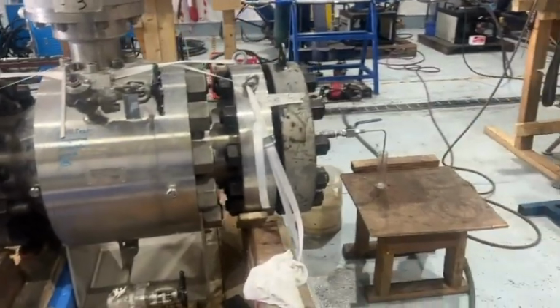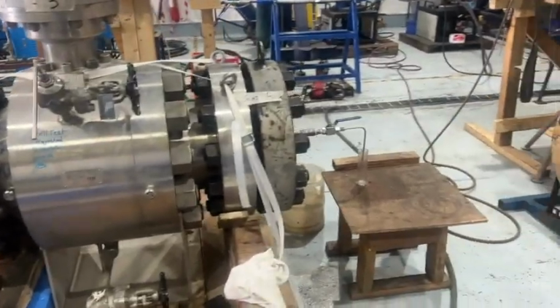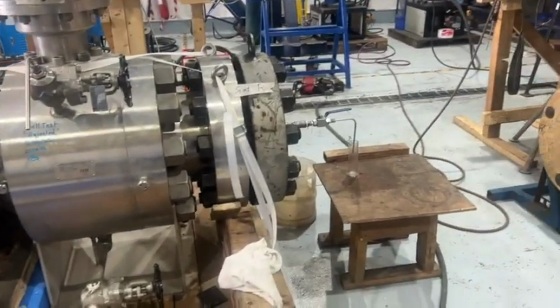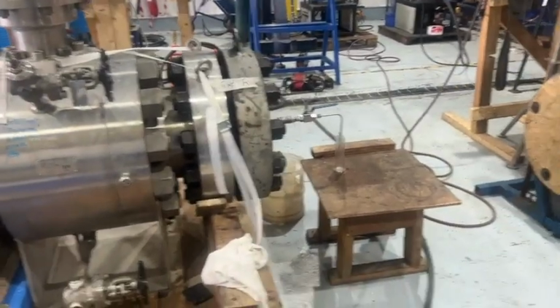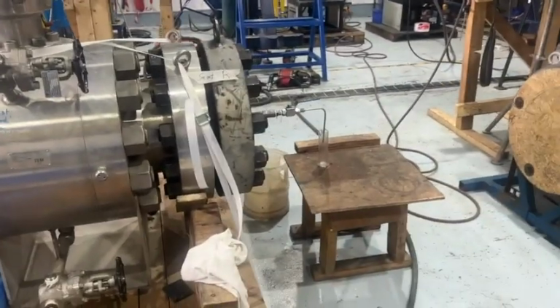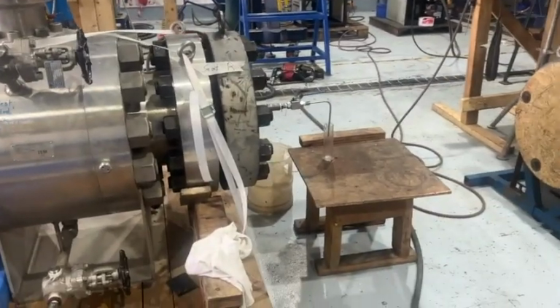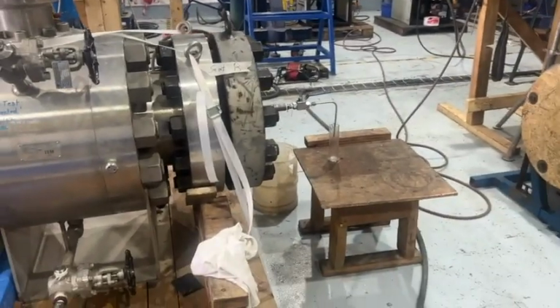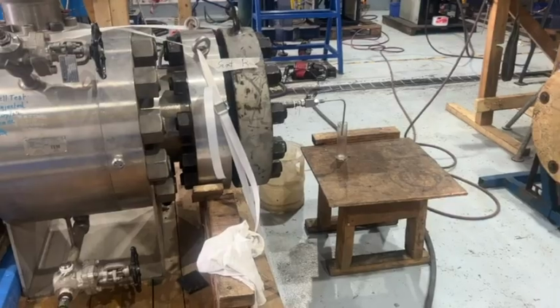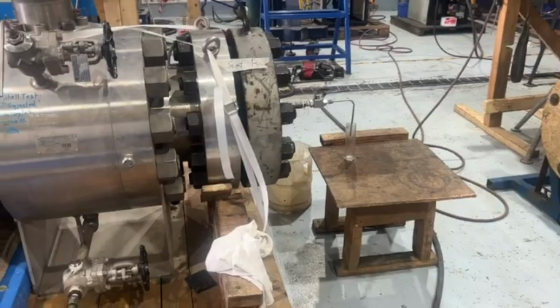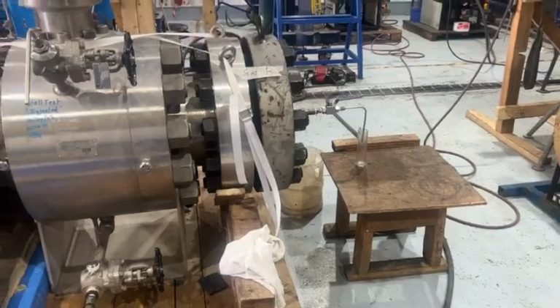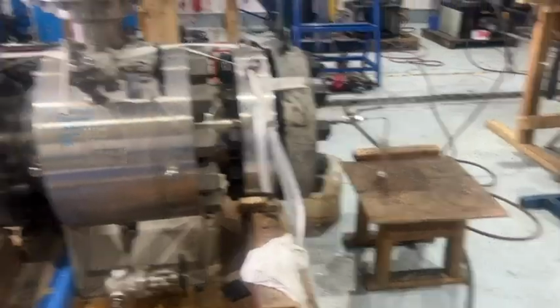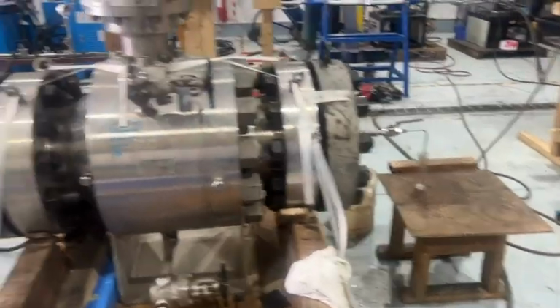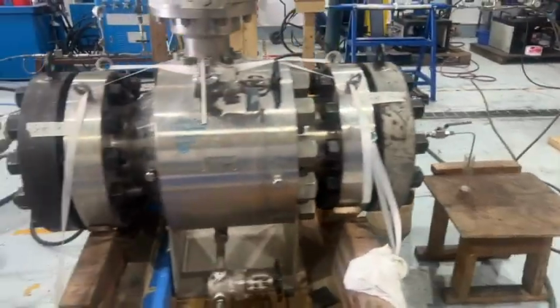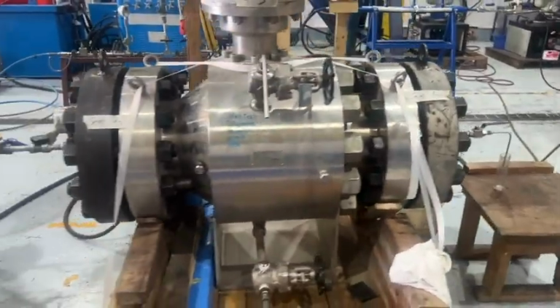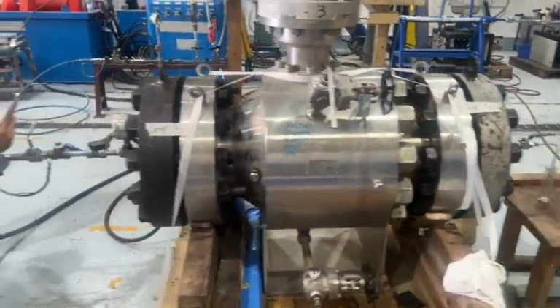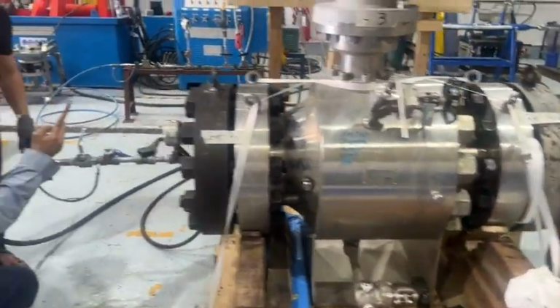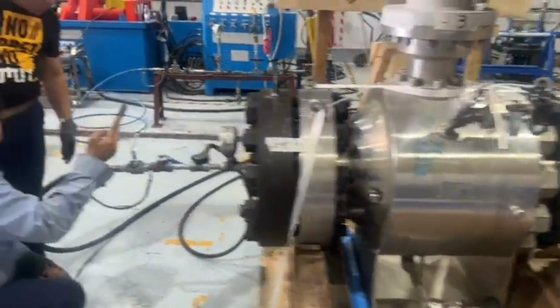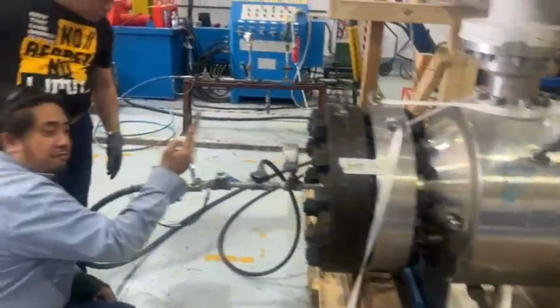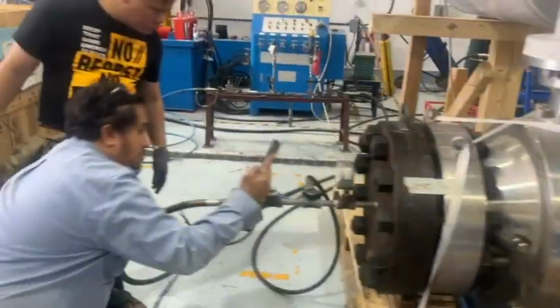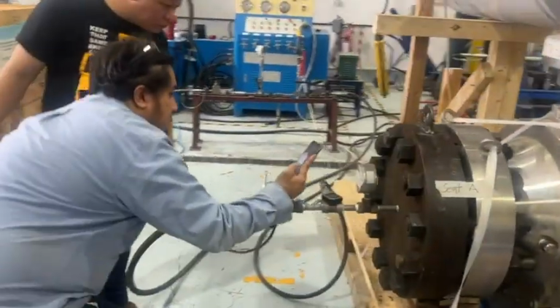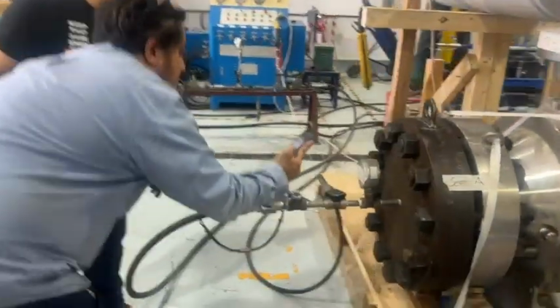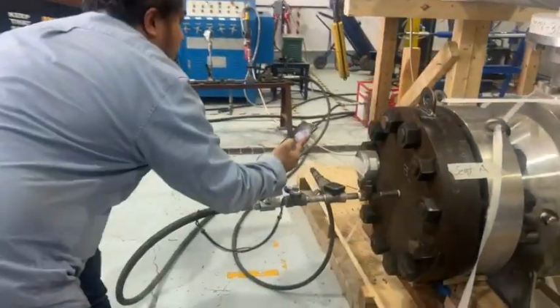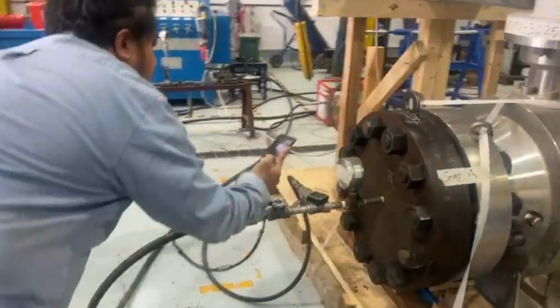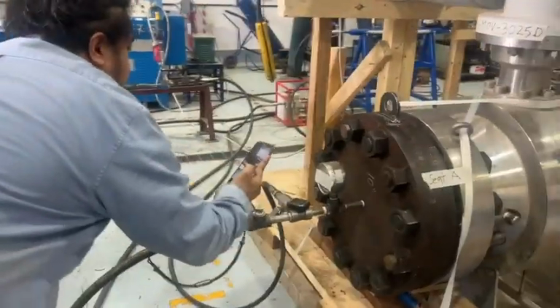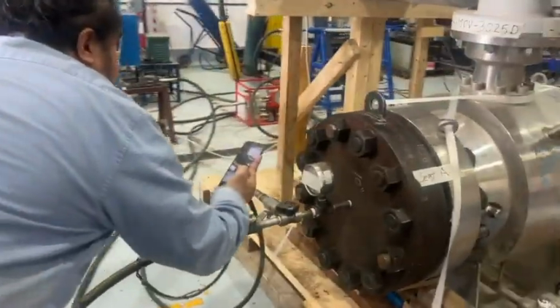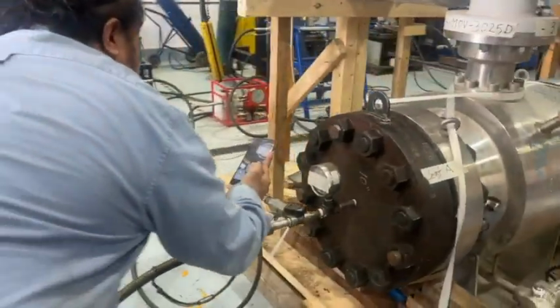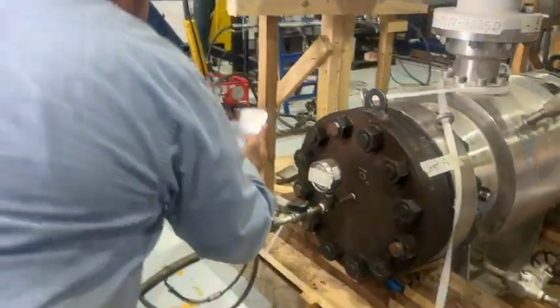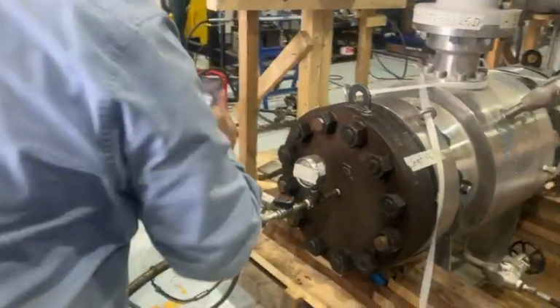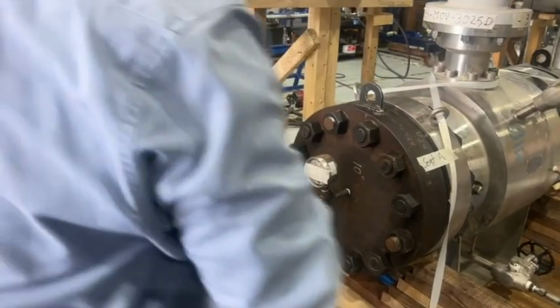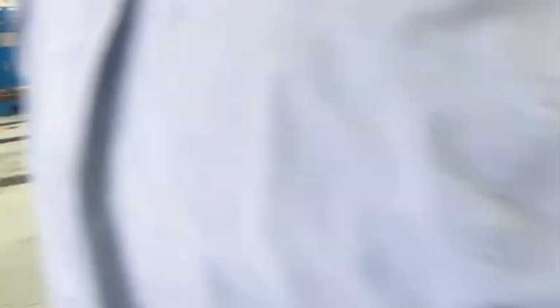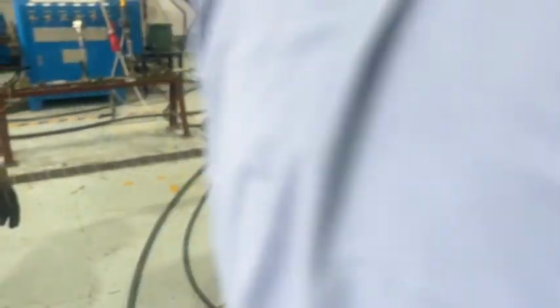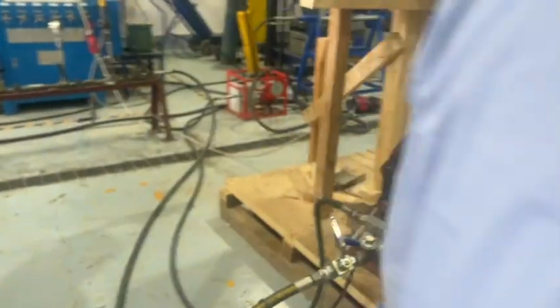Alhamdulillah, we don't find any leakage — it's good, we are going good. The pressure is still holding without any change.